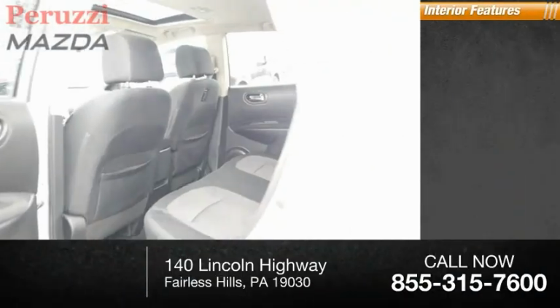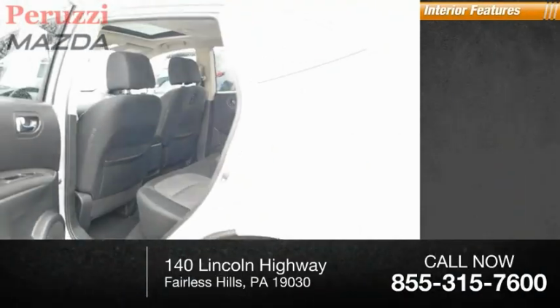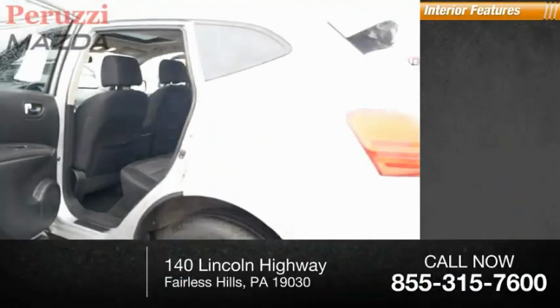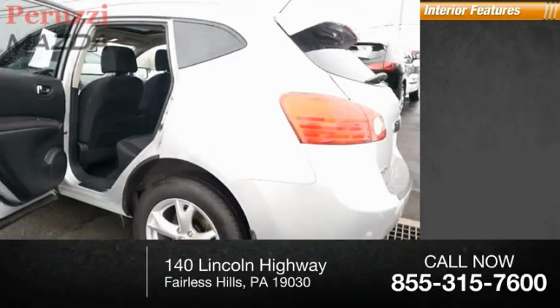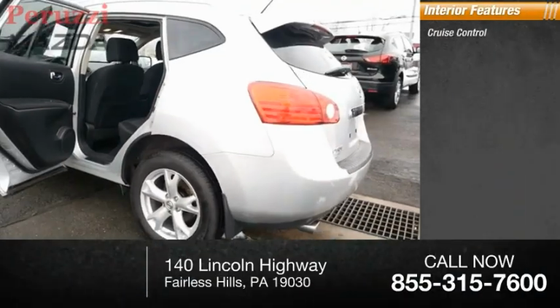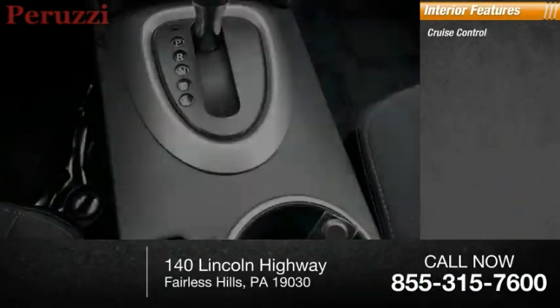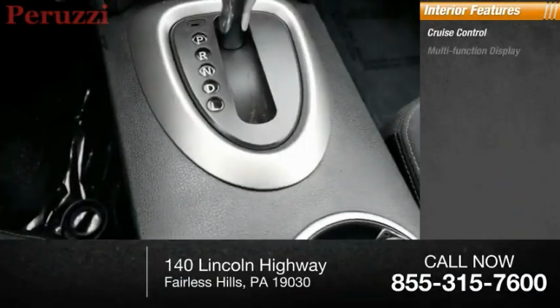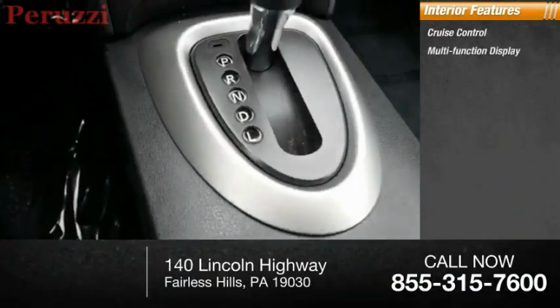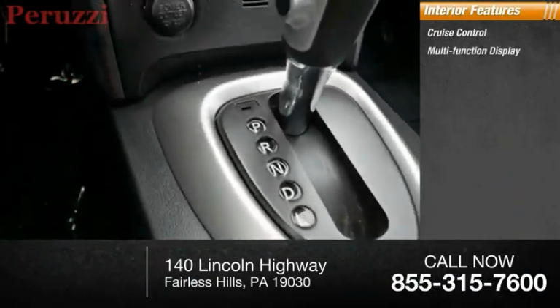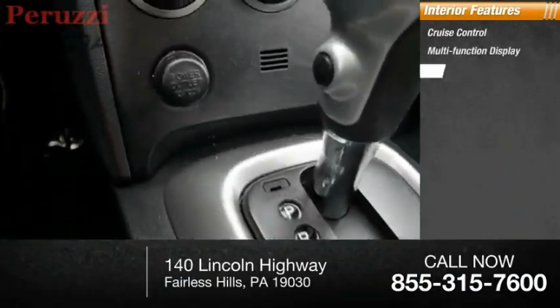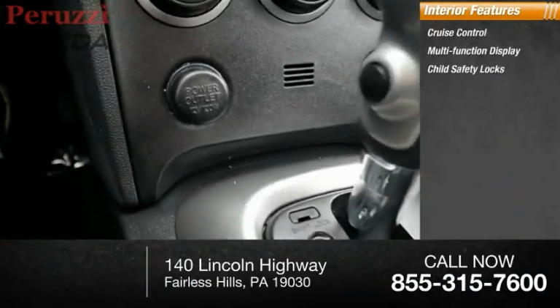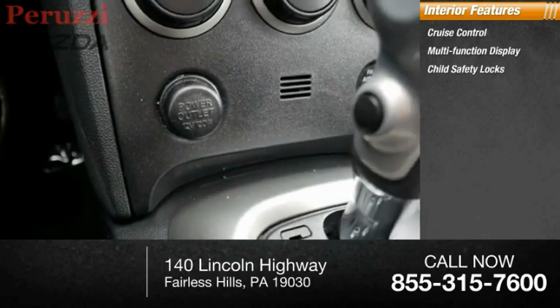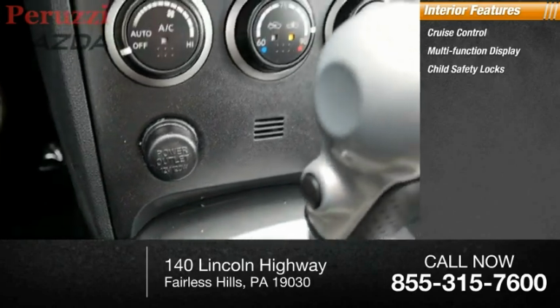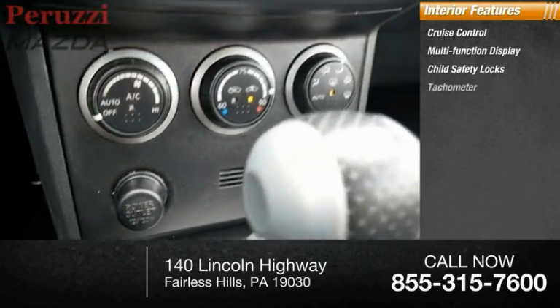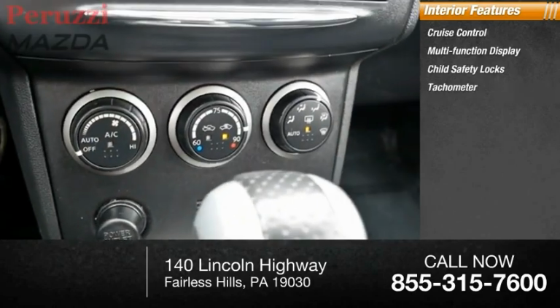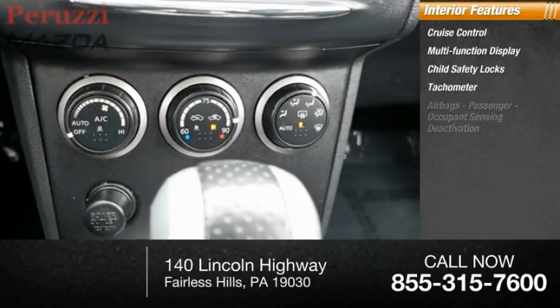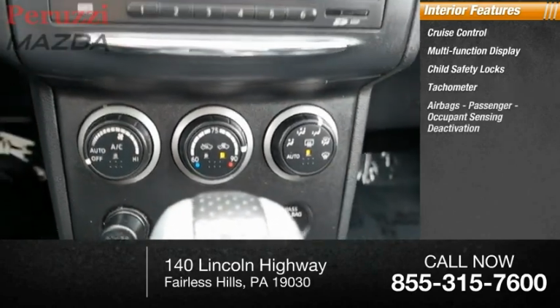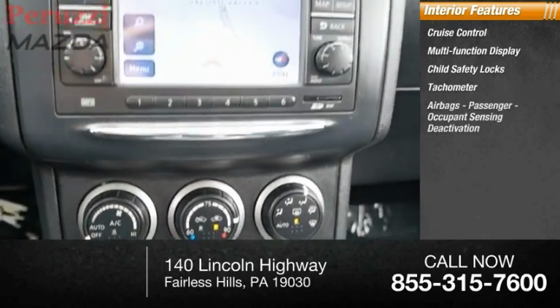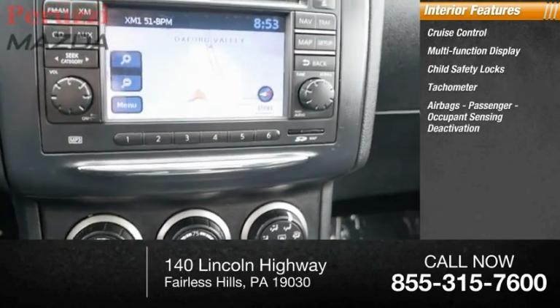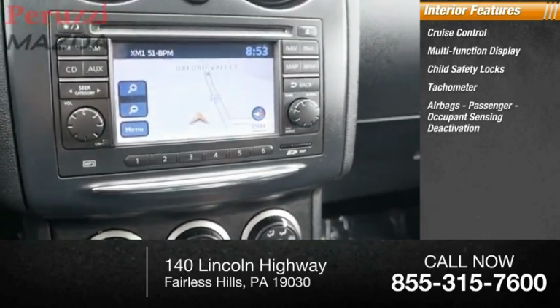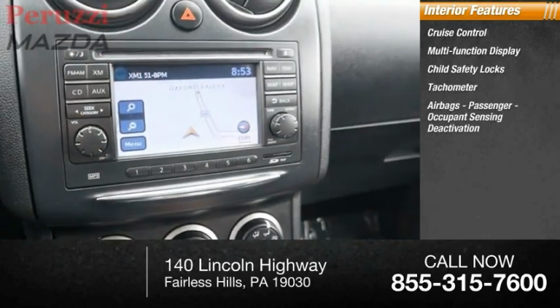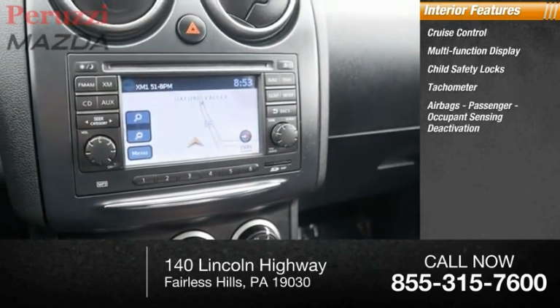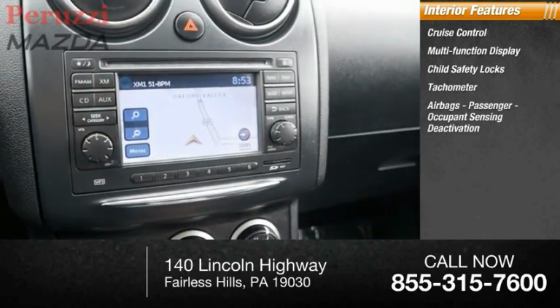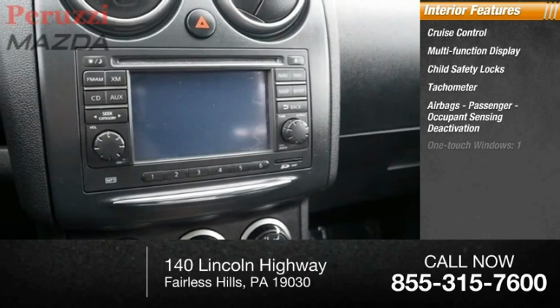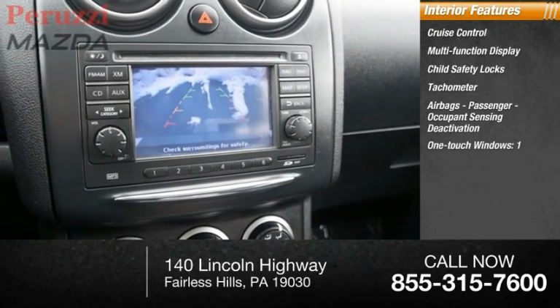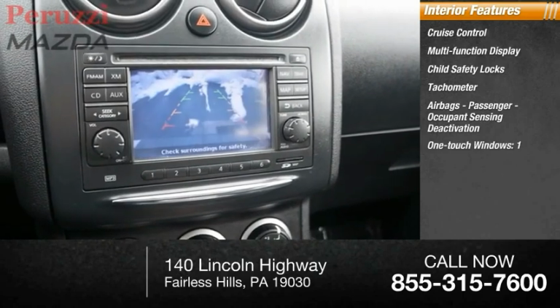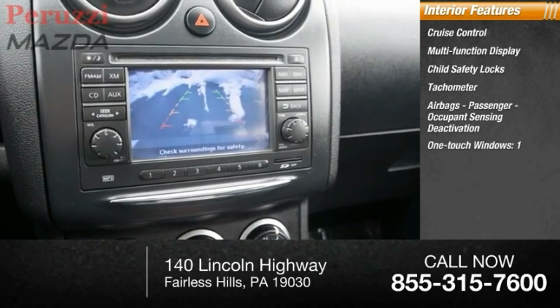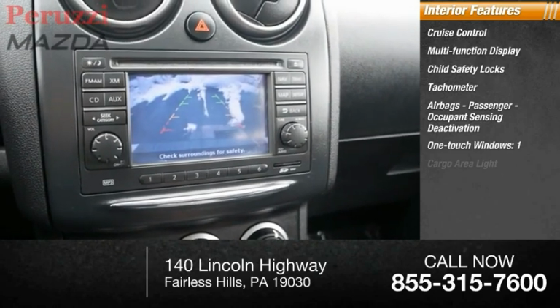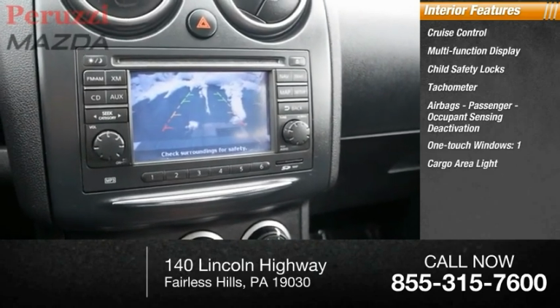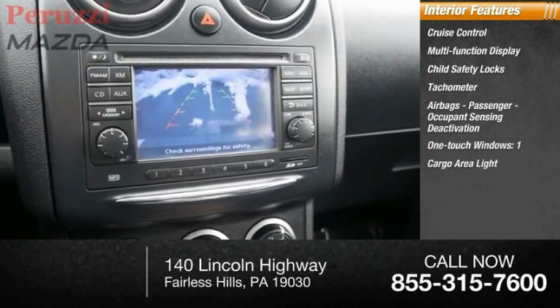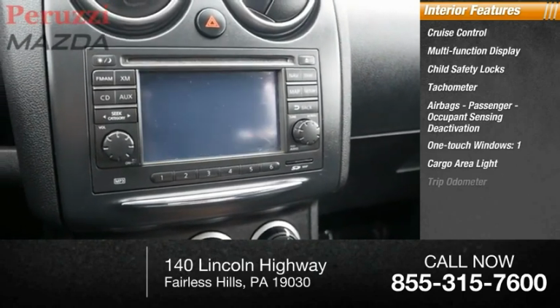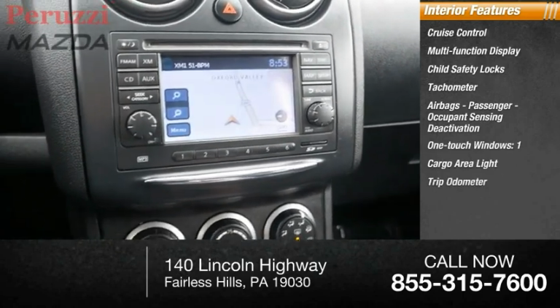Inside you'll find cruise control, multi-function display, child safety locks, tachometer, airbags, passenger occupant sensing deactivation, one-touch windows, one cargo area light, and trip odometer.